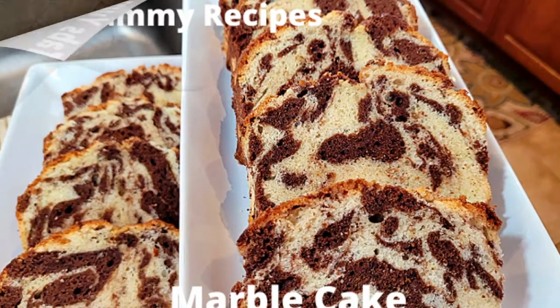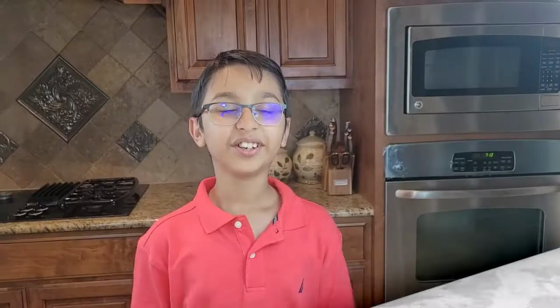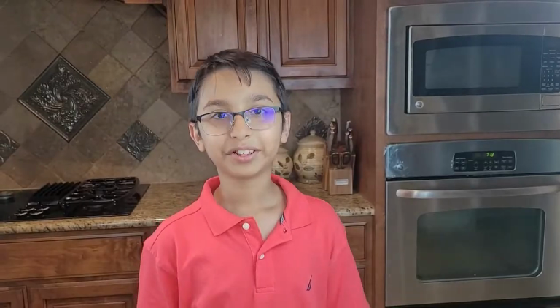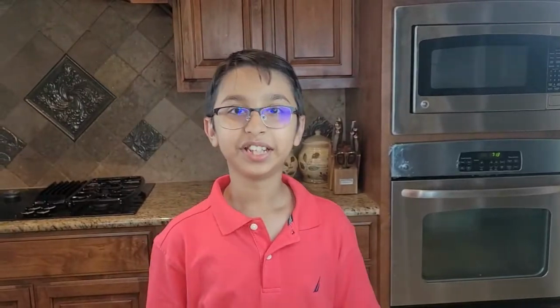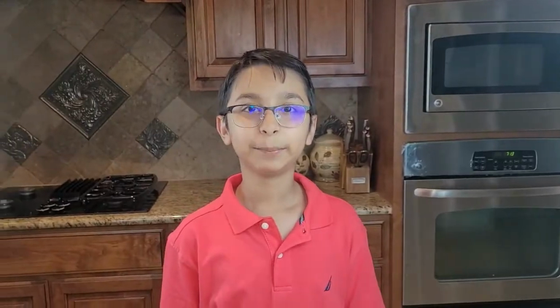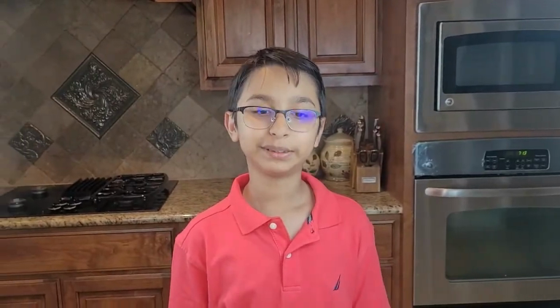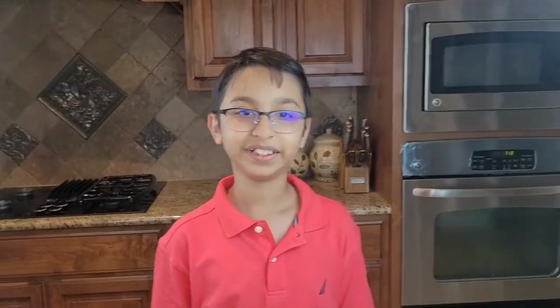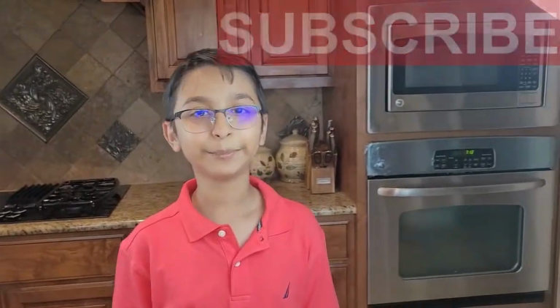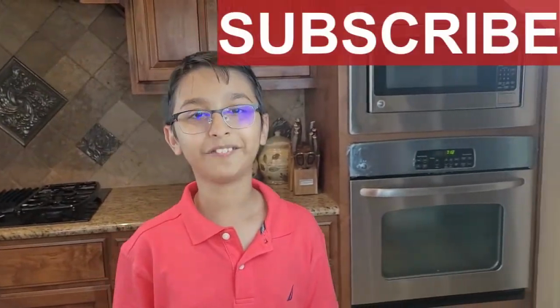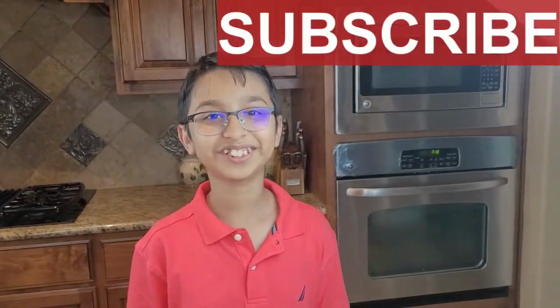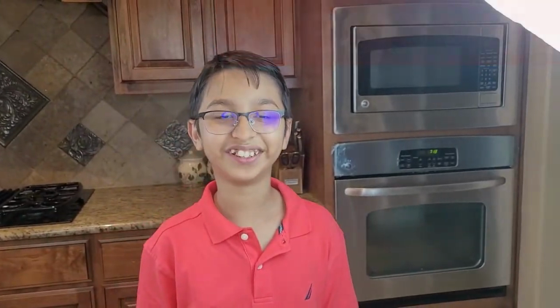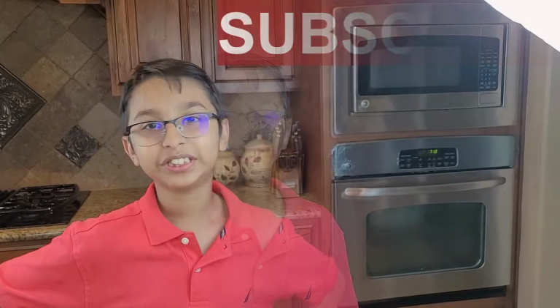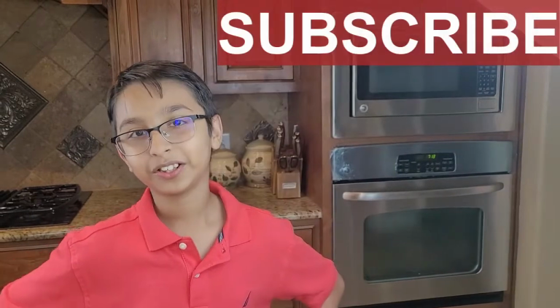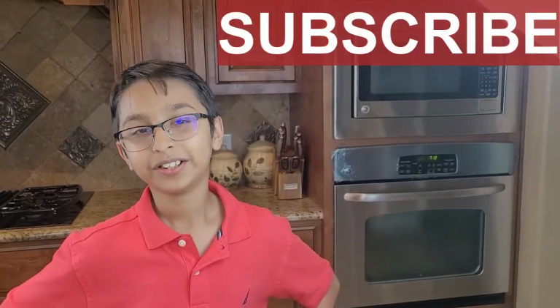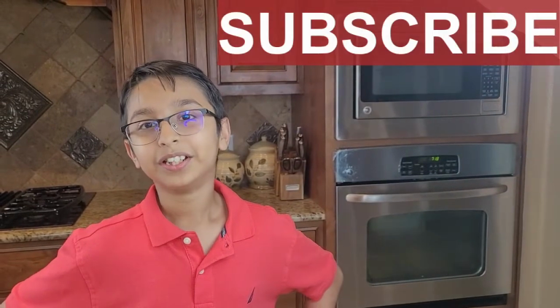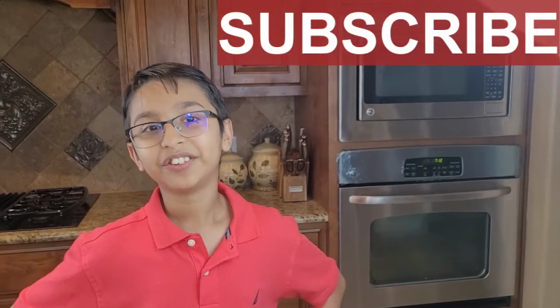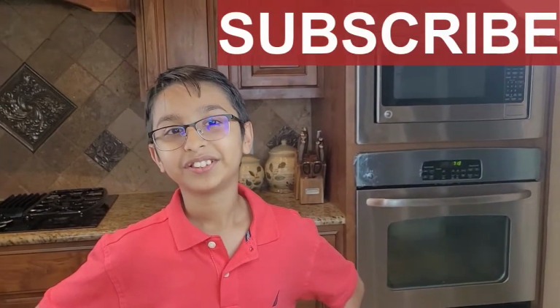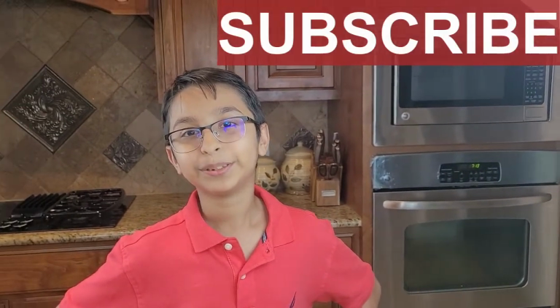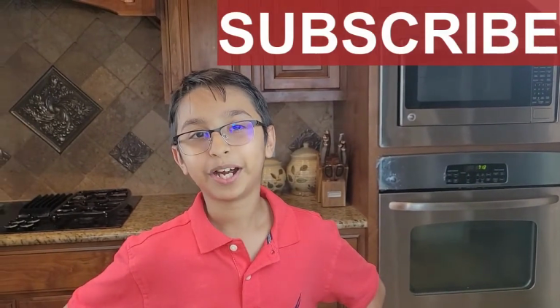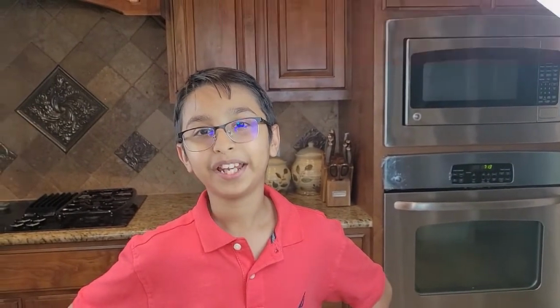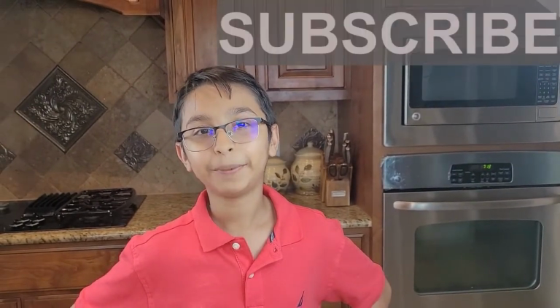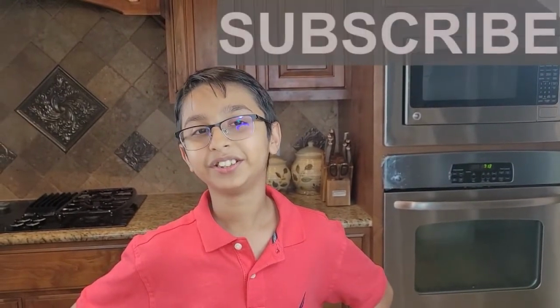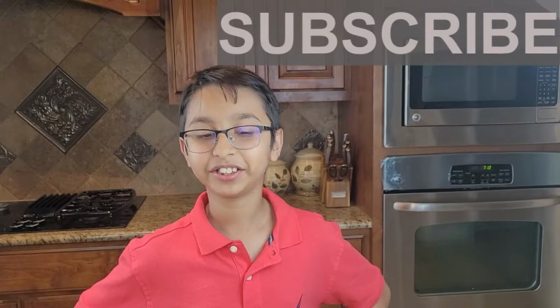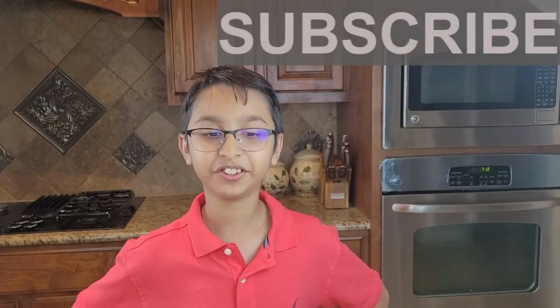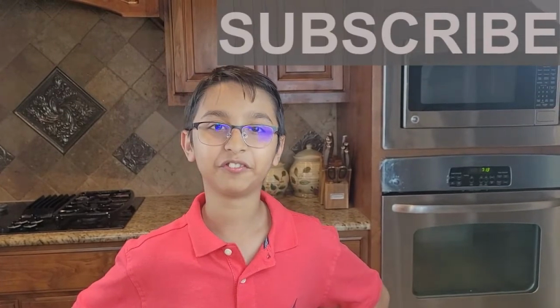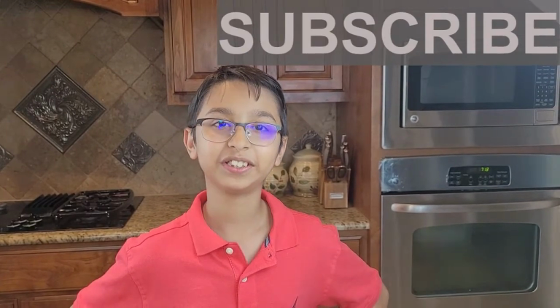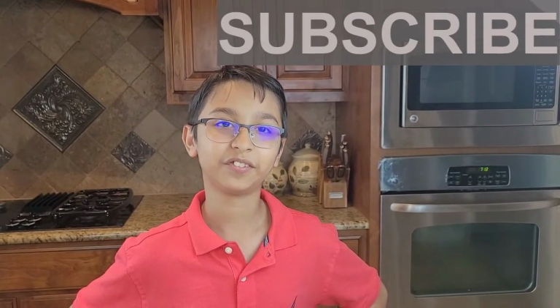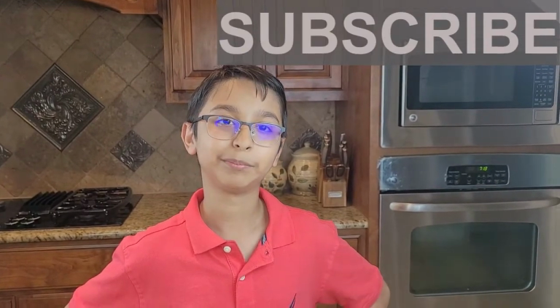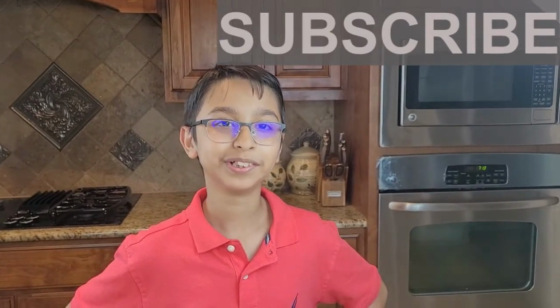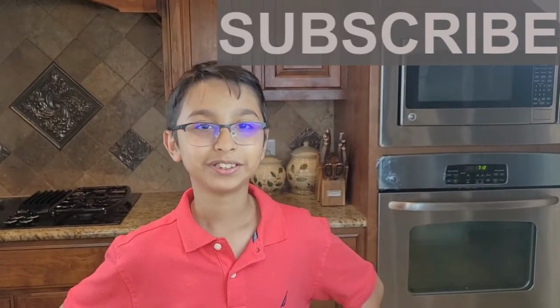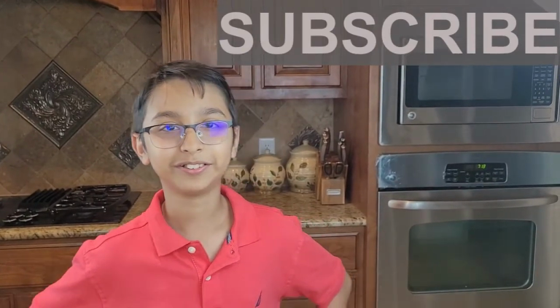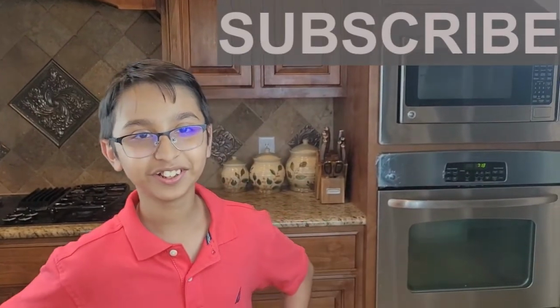Hello and welcome to Tags Yummy Recipes, I'm your chef Abbas Khan. Before we start, don't forget to subscribe, like, comment and share this video with your friends and family members. So let's start.